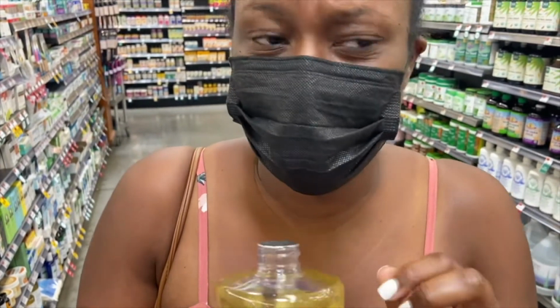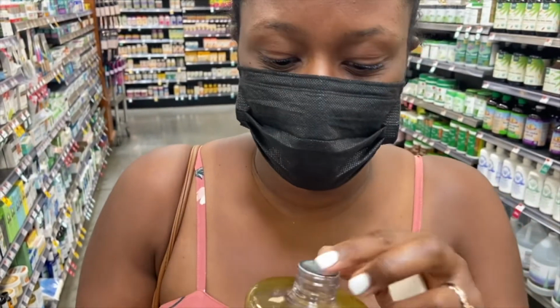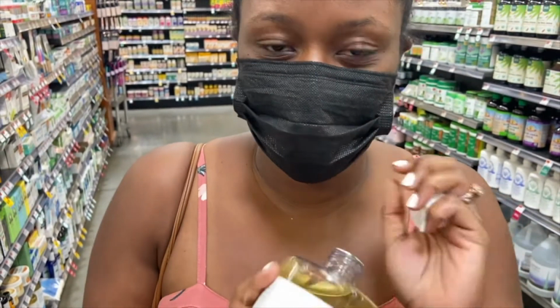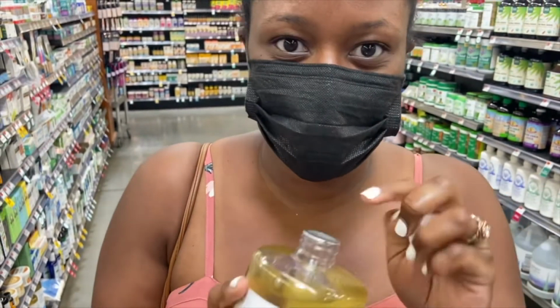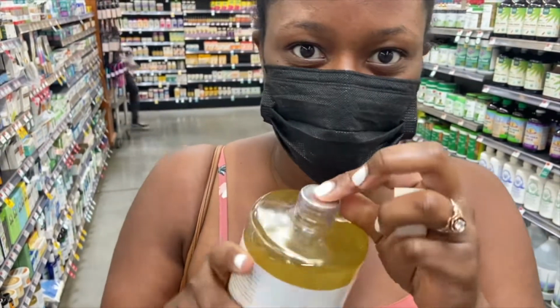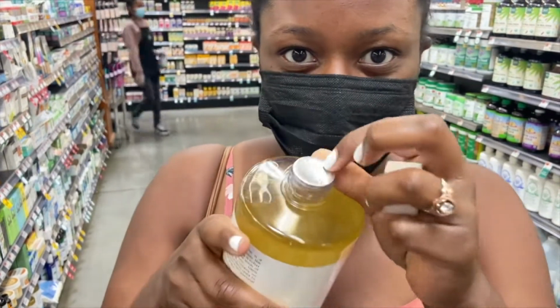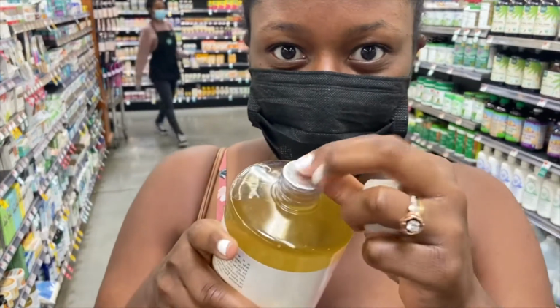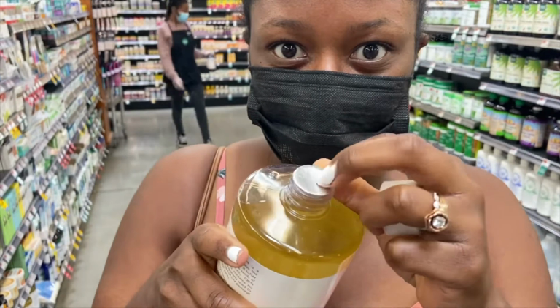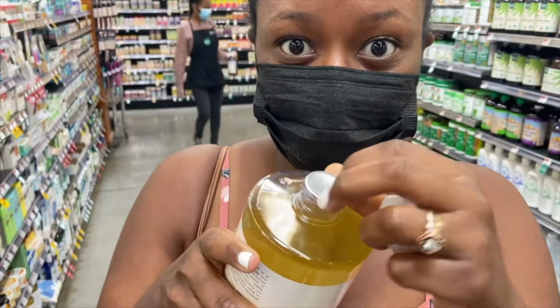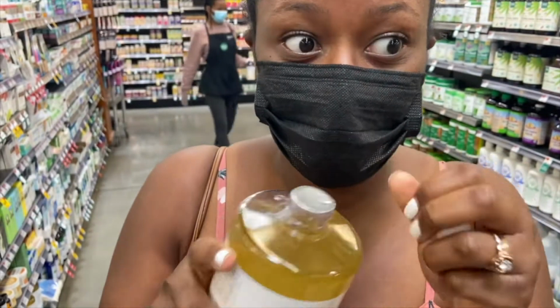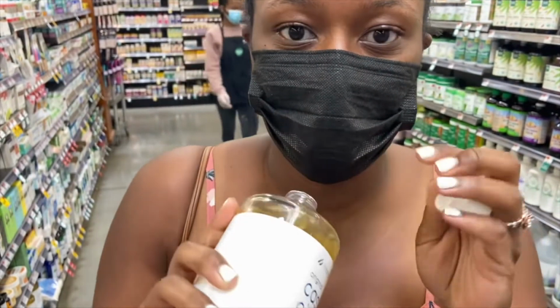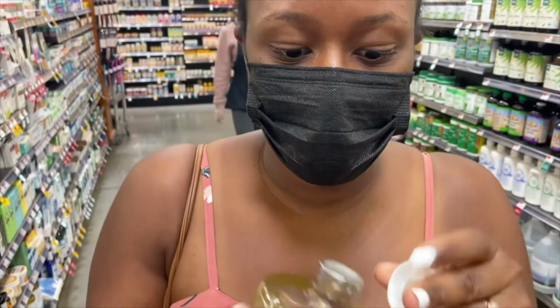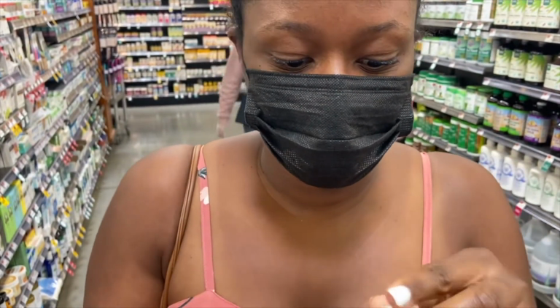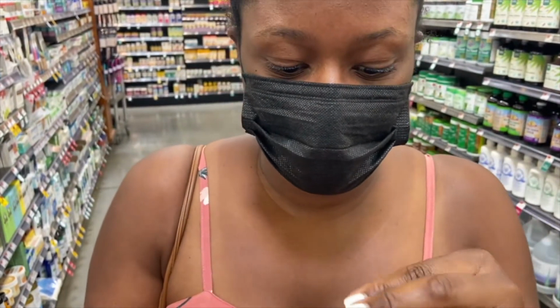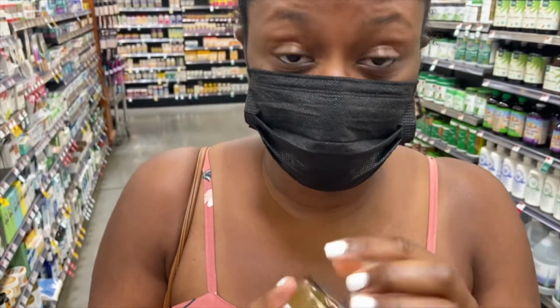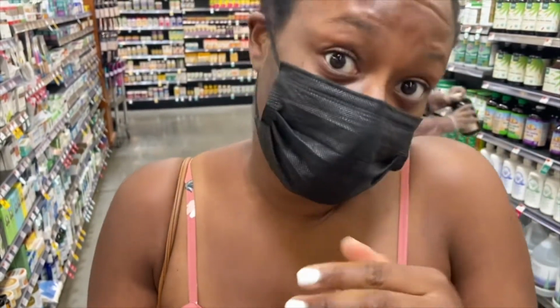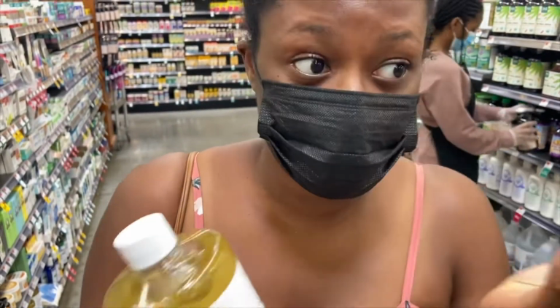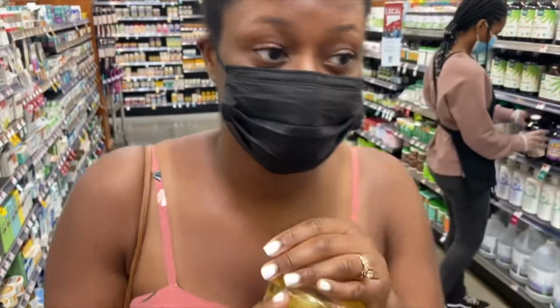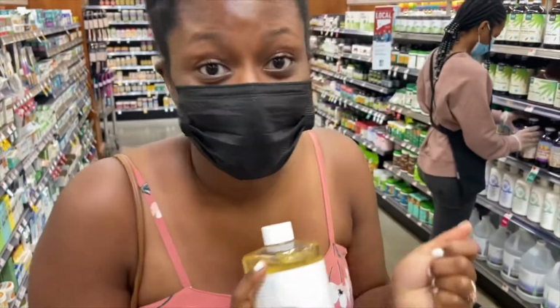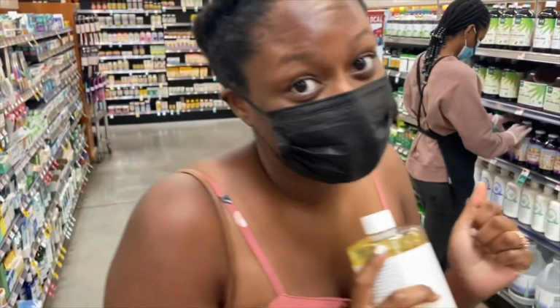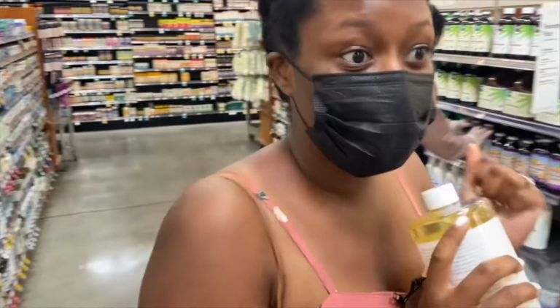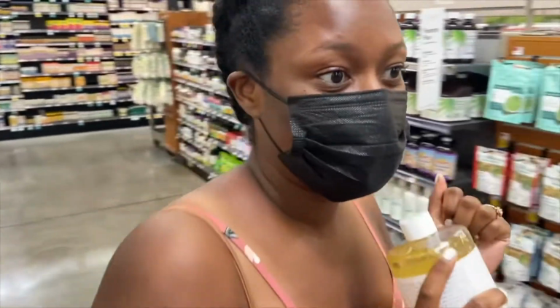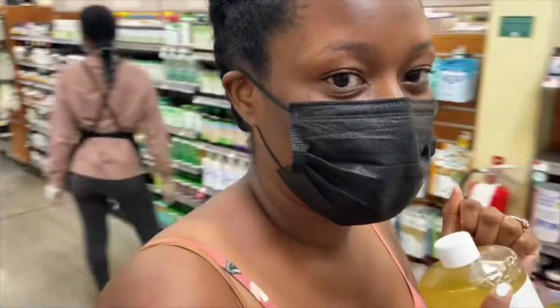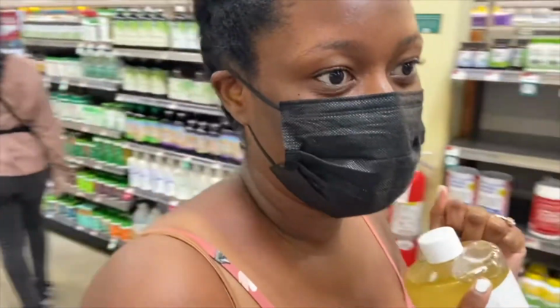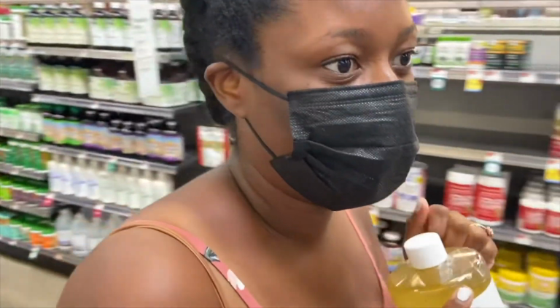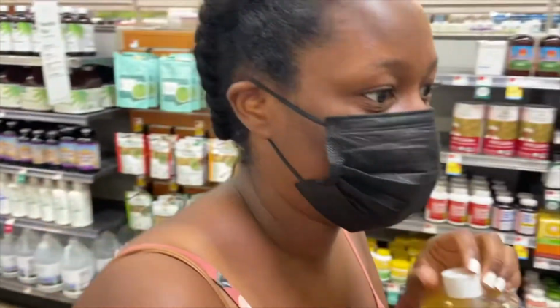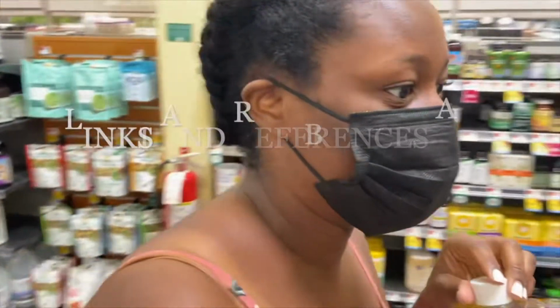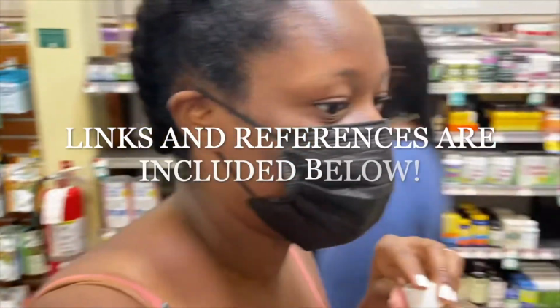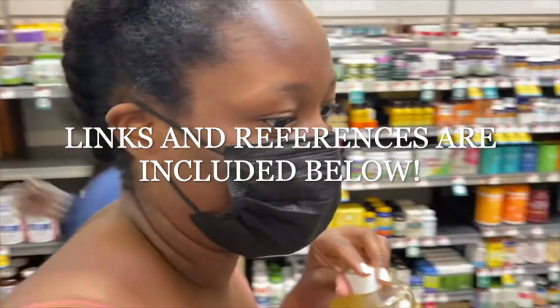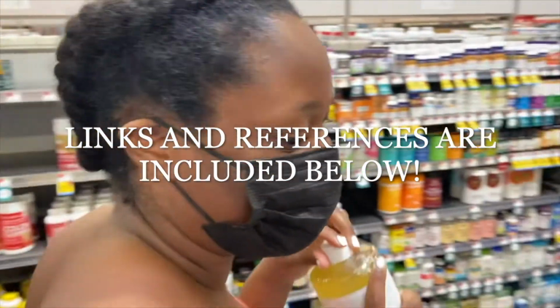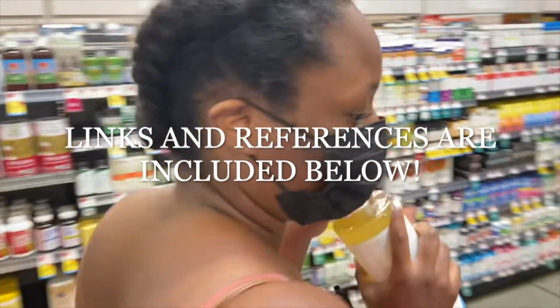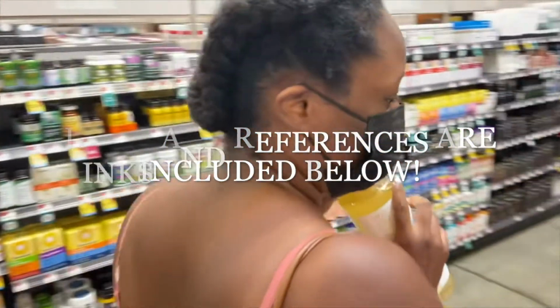A quick tip before we move on: I tend to do this a lot with my products. I always look for a bottle or container seal to ensure that everything is tight, secure, and tamper-proof. Links and references are included below.